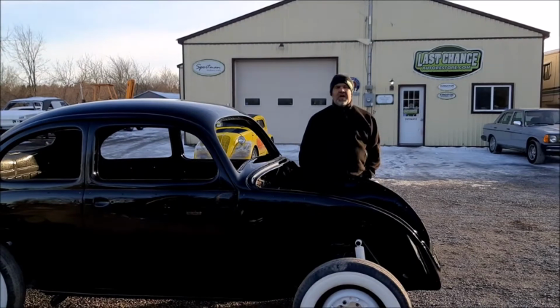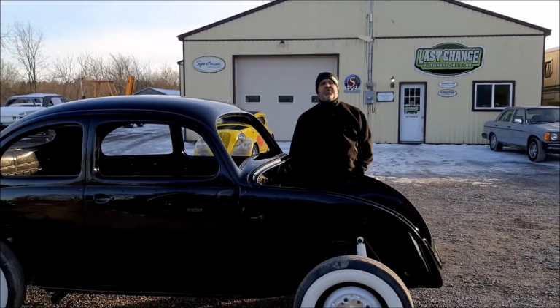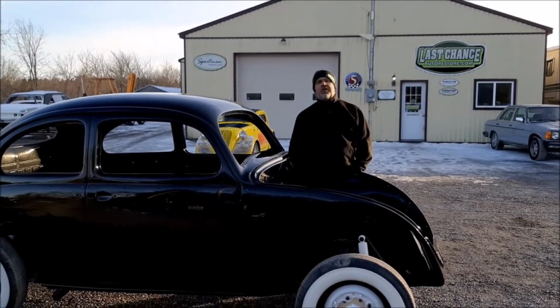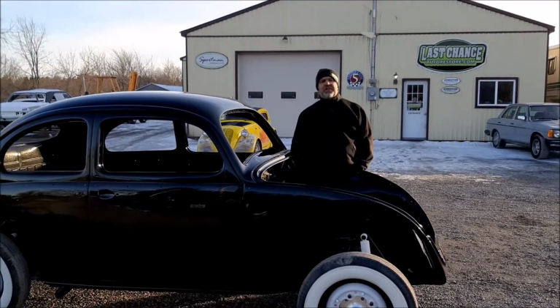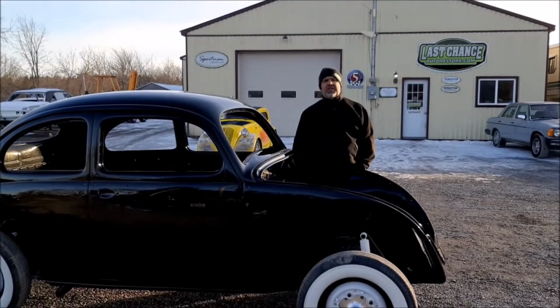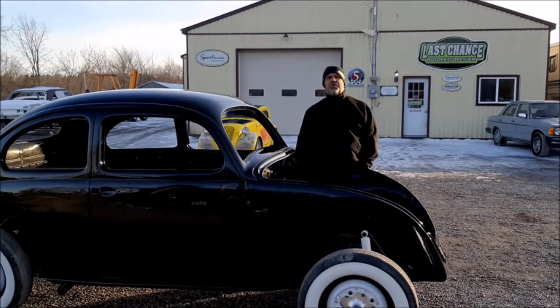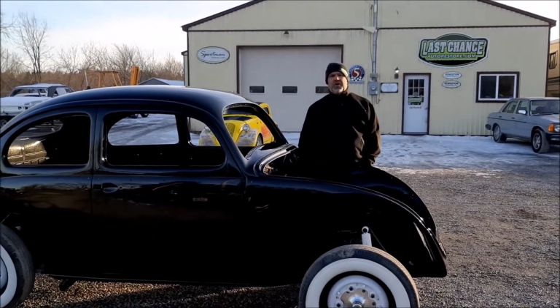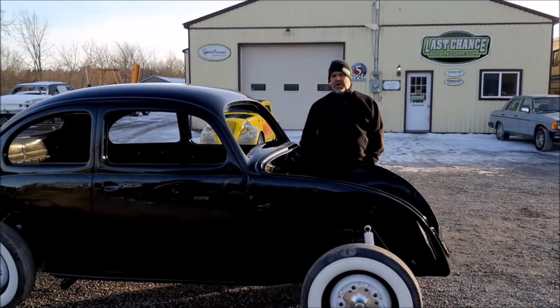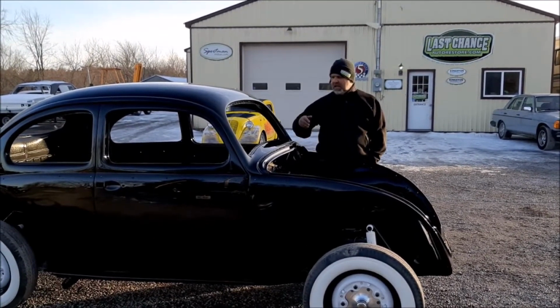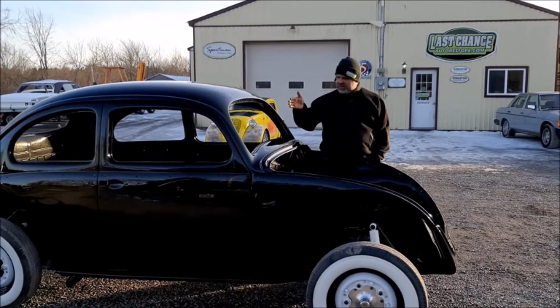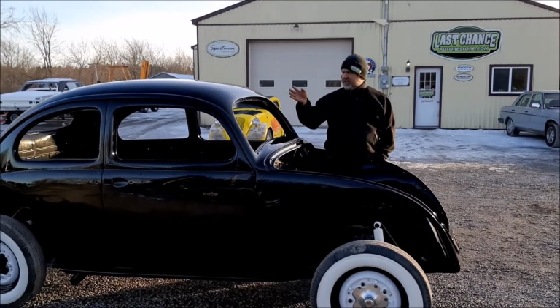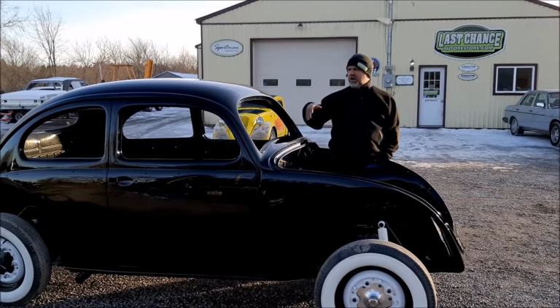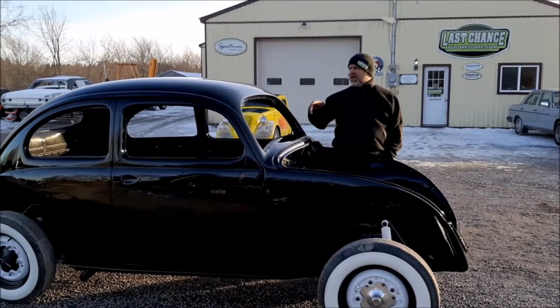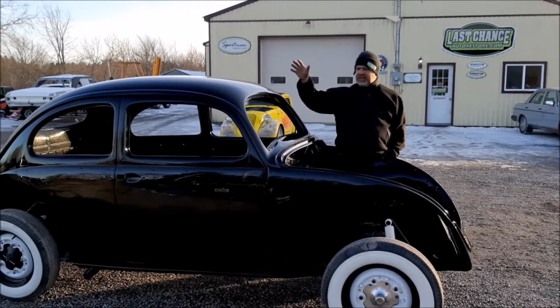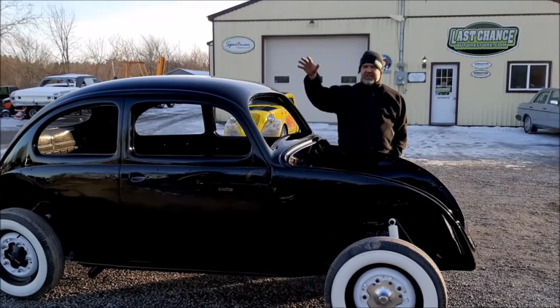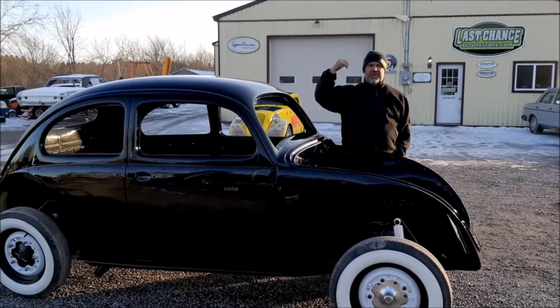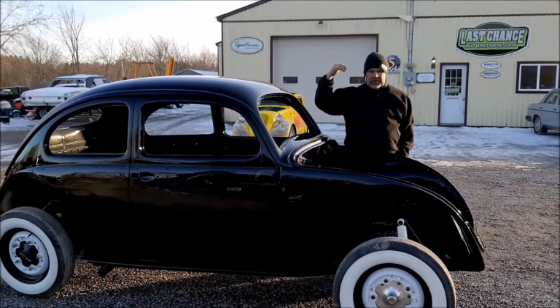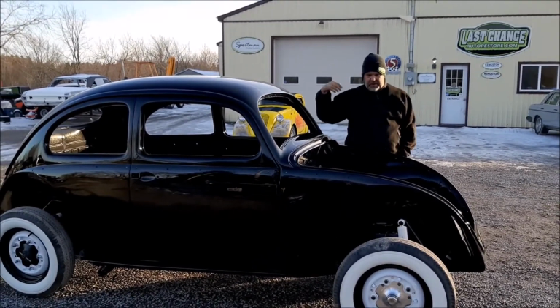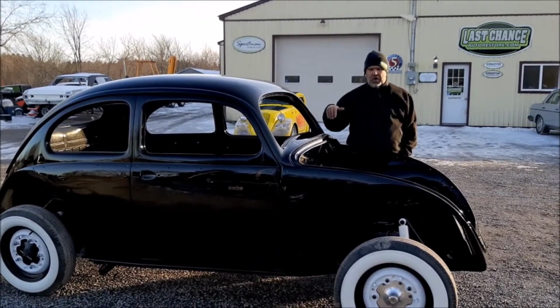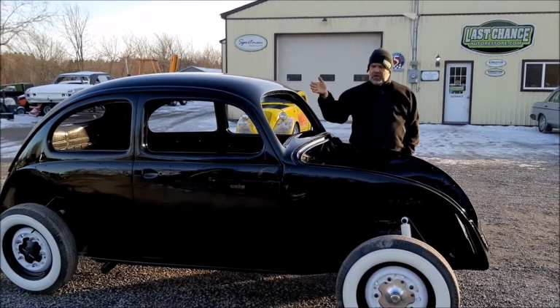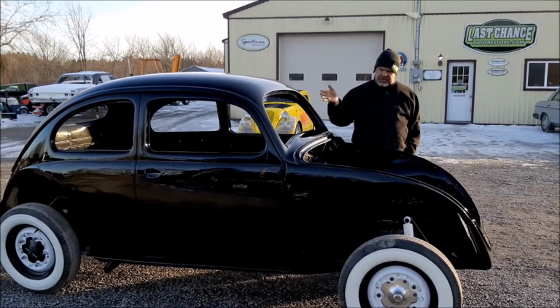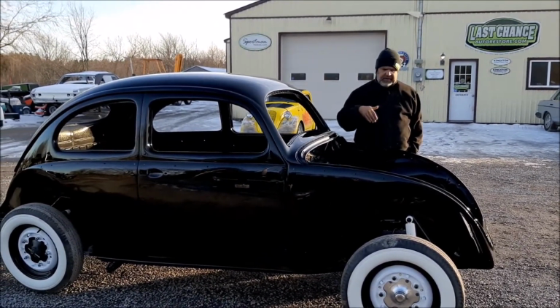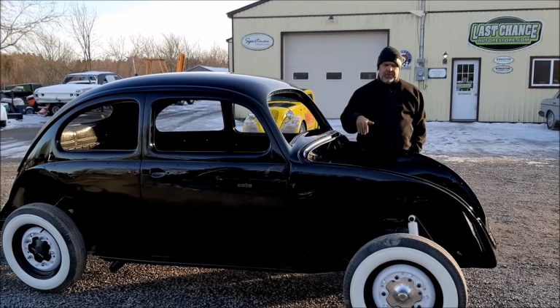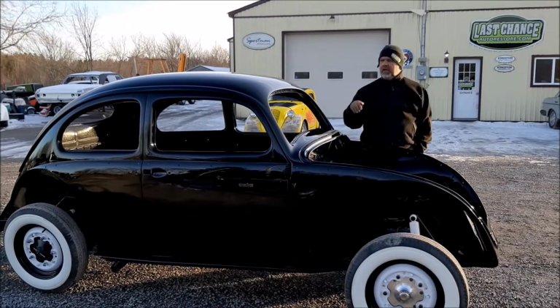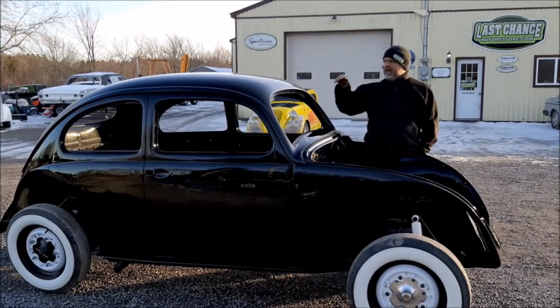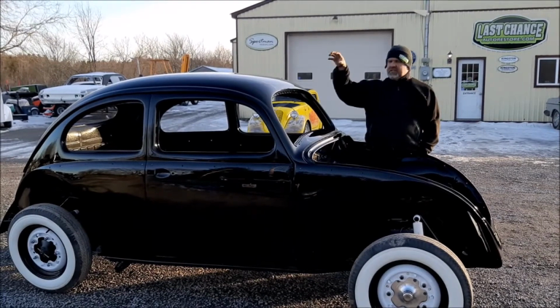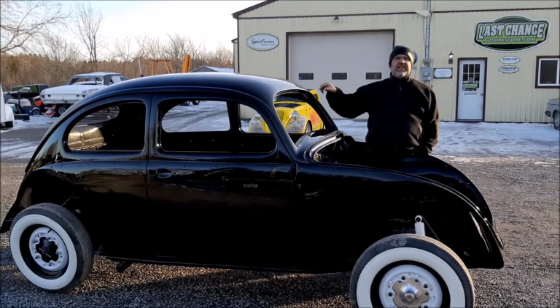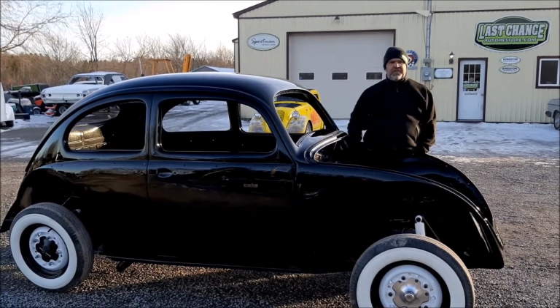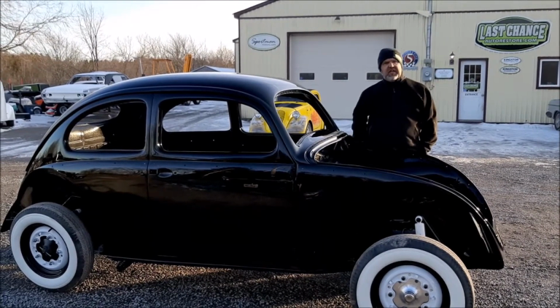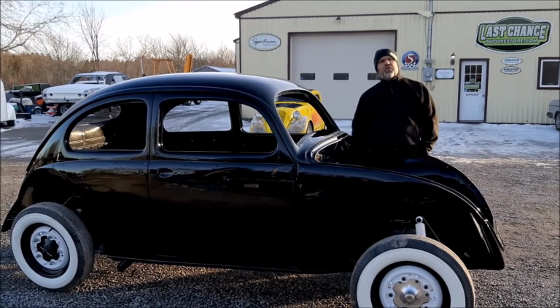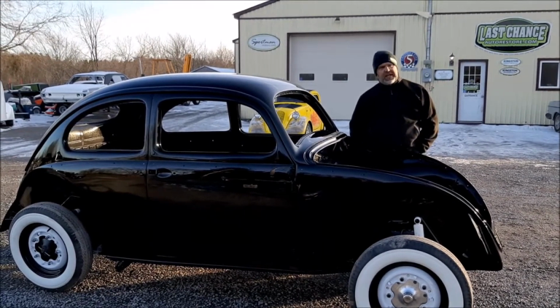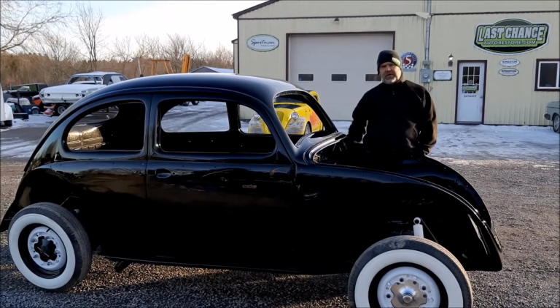Hi folks, it's John from LastChanceAutoRestore.com. We just pulled this car outside because the lighting is kind of funny and it's really loud in the shop — we just pulled it out of the booth. This is the 1956 Volkswagen Beetle.